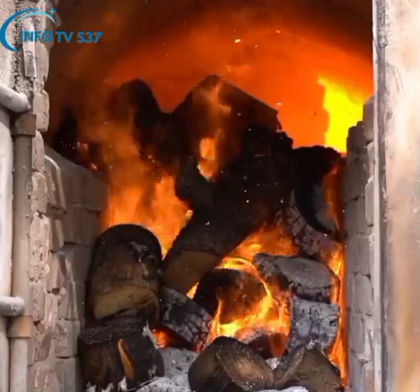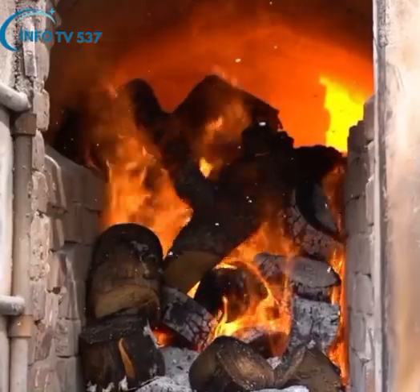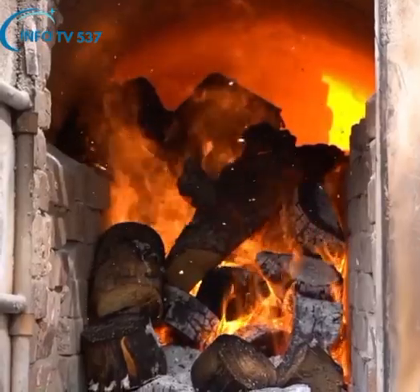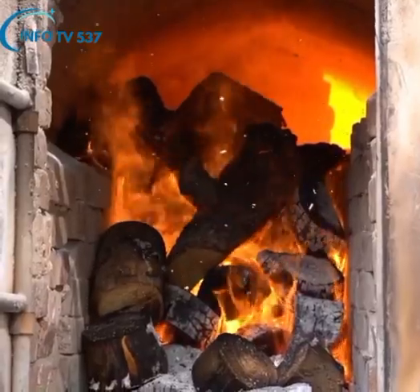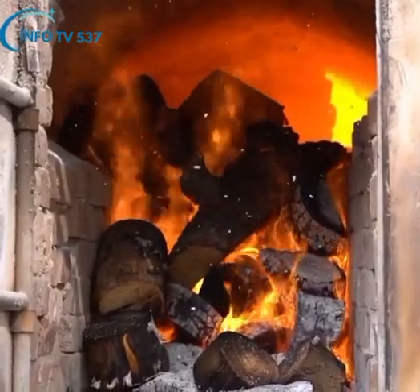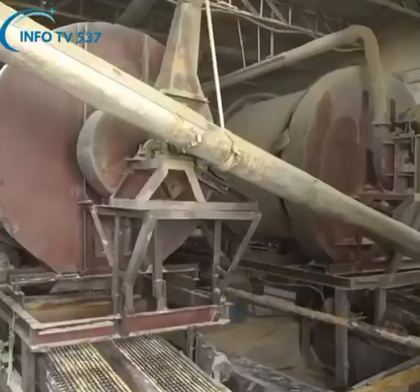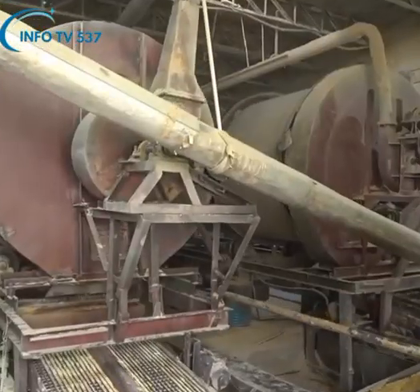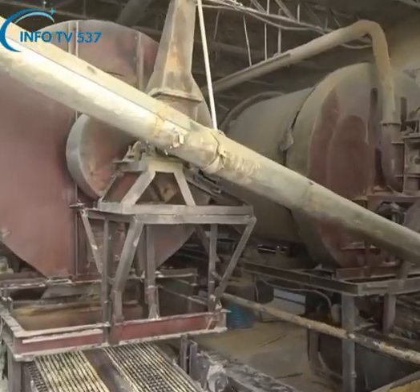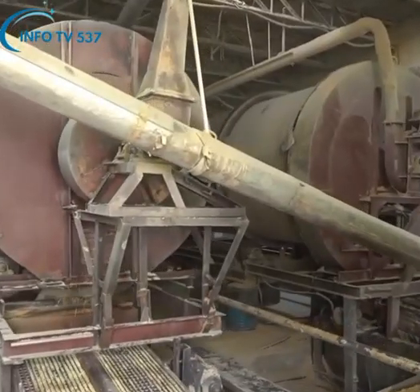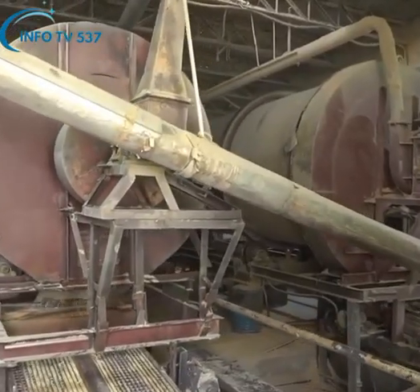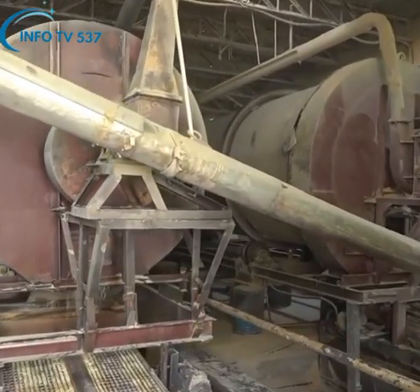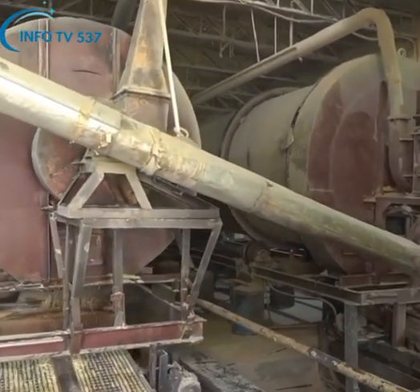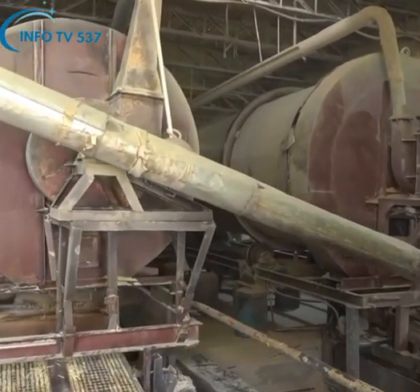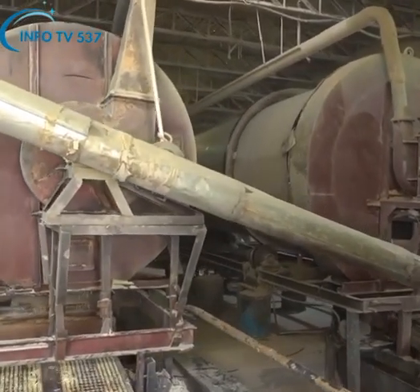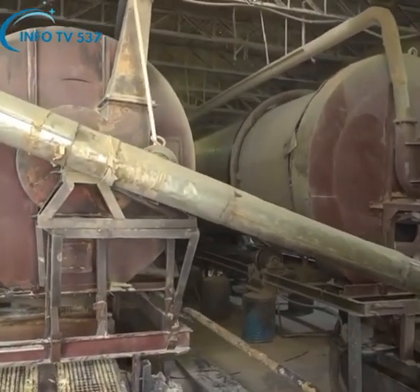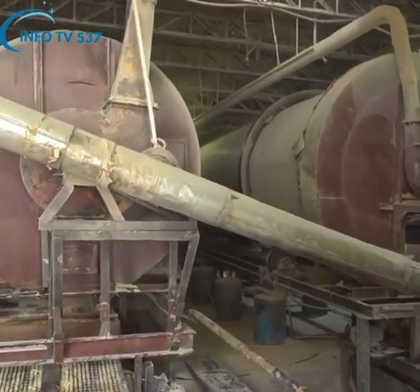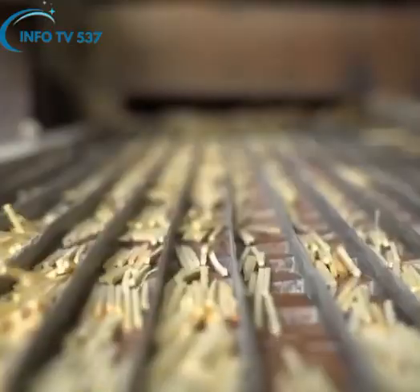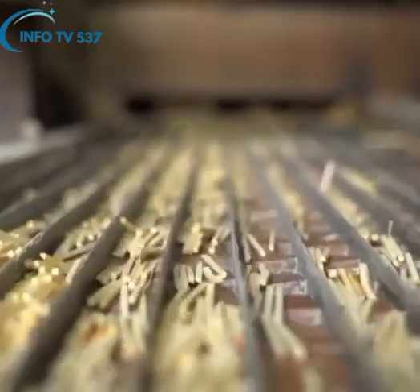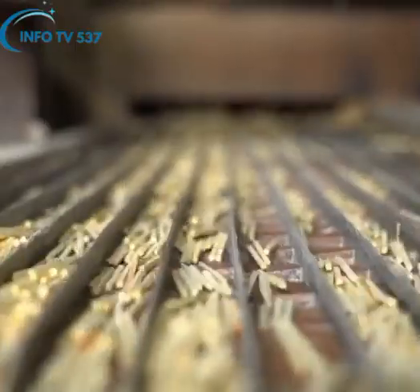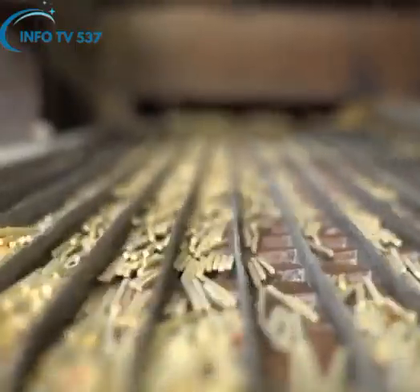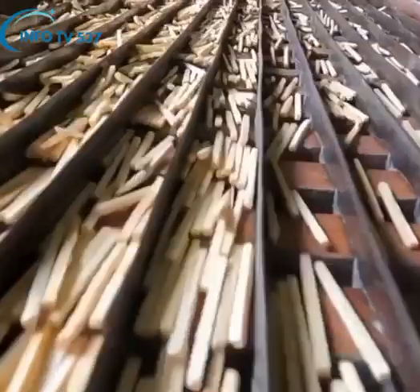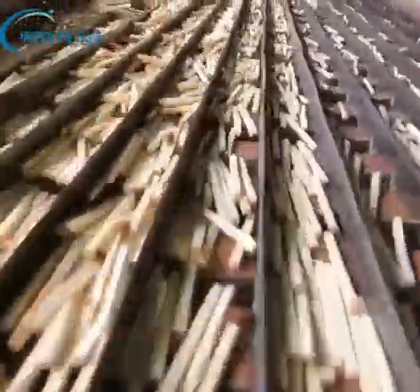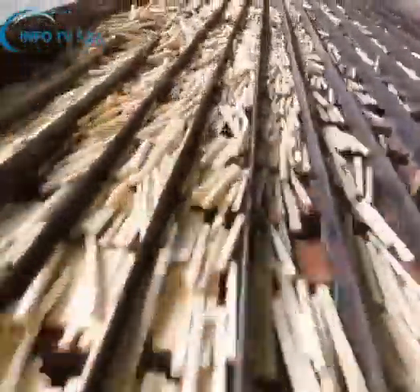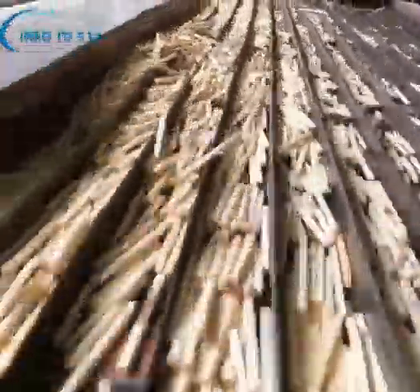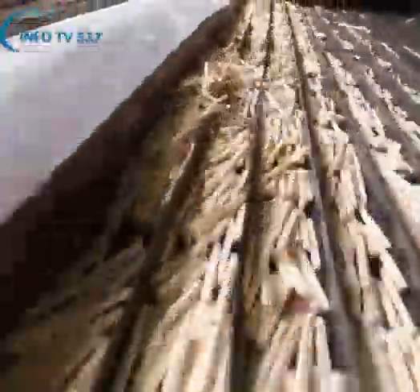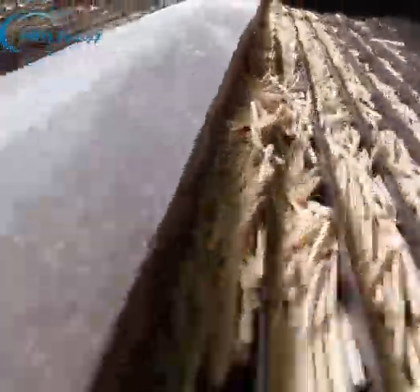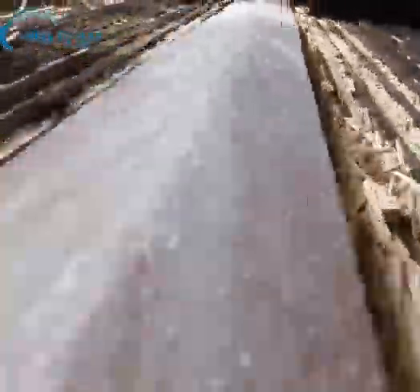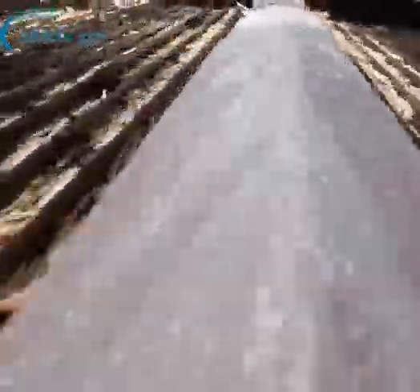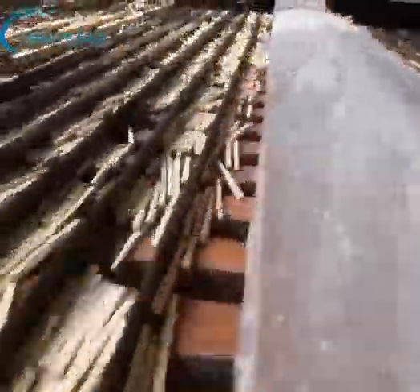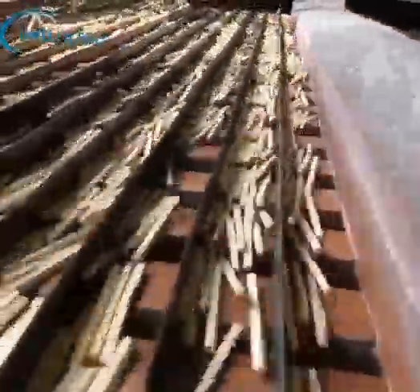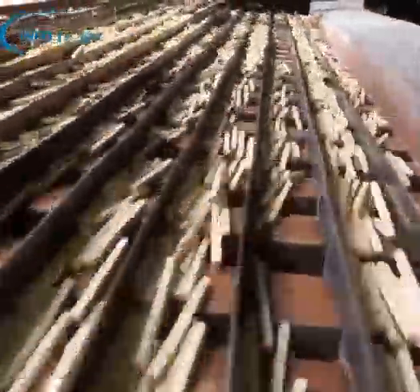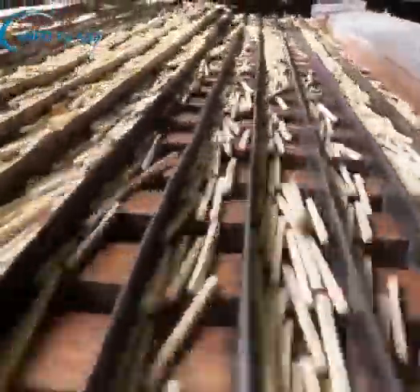Dry and rough surfaces are transformed into shiny, soft and smooth surfaces with the help of special powders in large containers located in the talcum powder section.